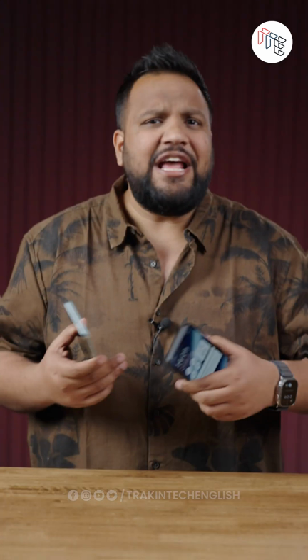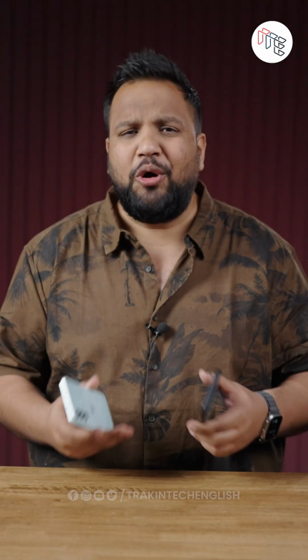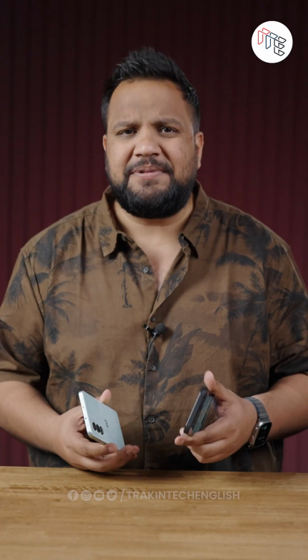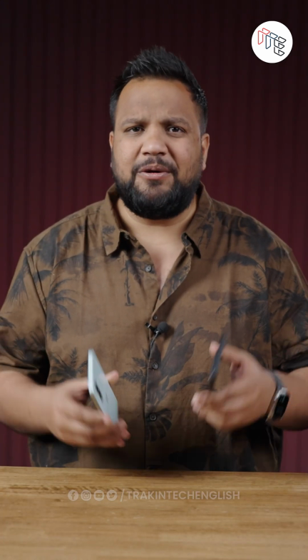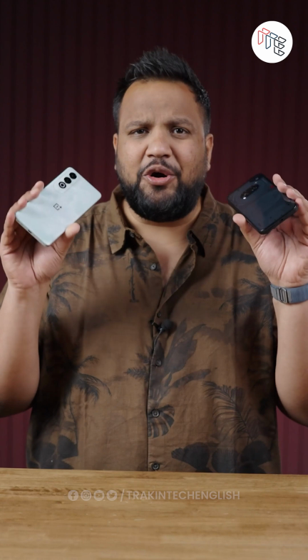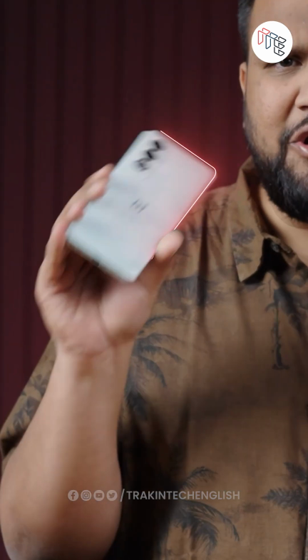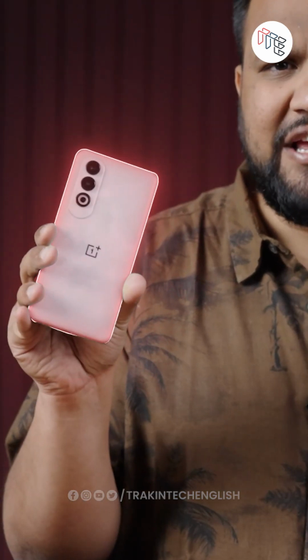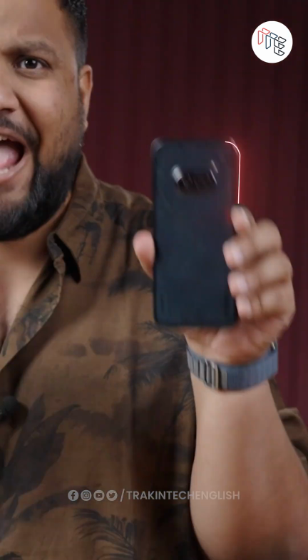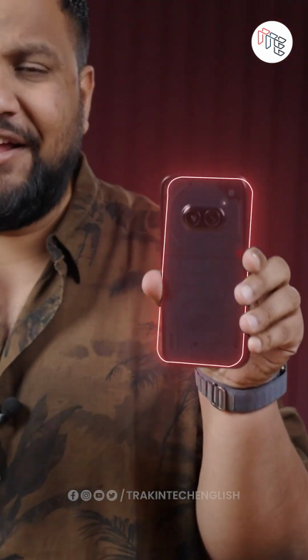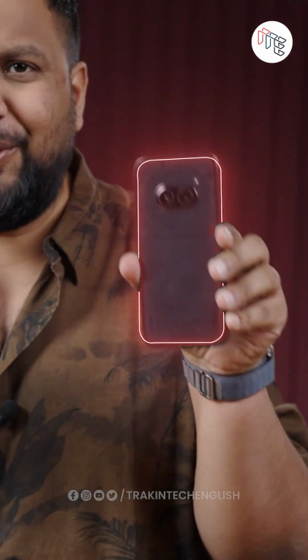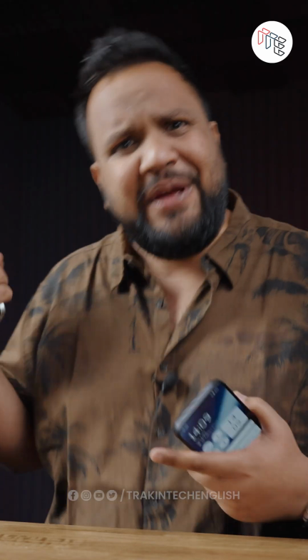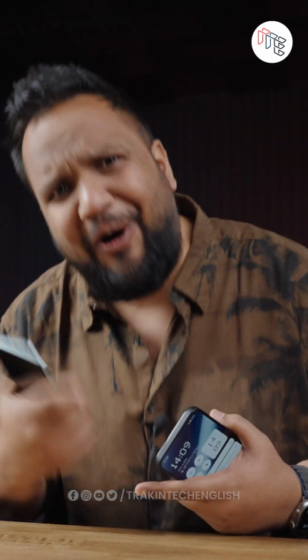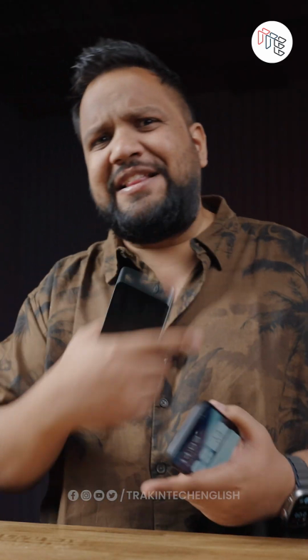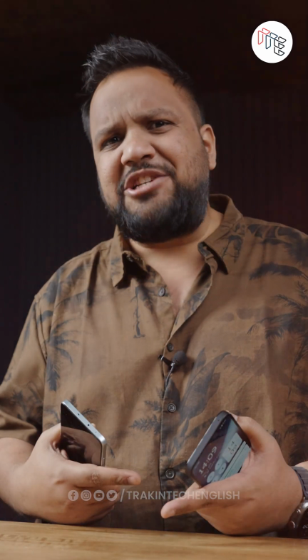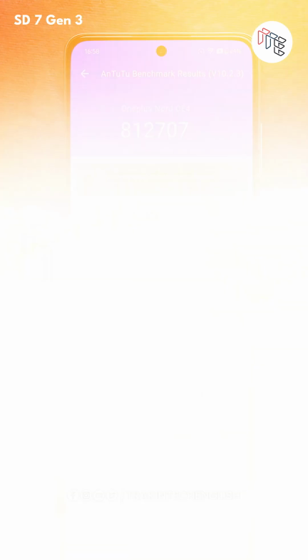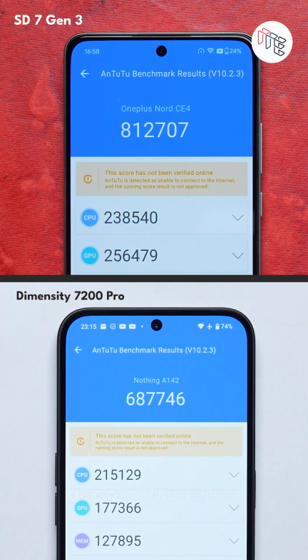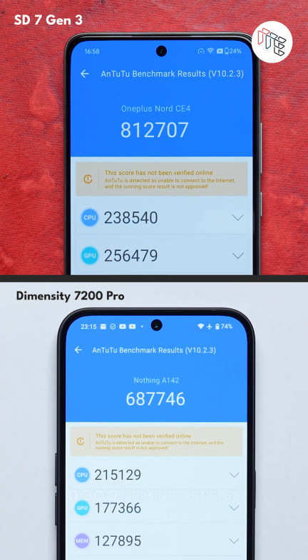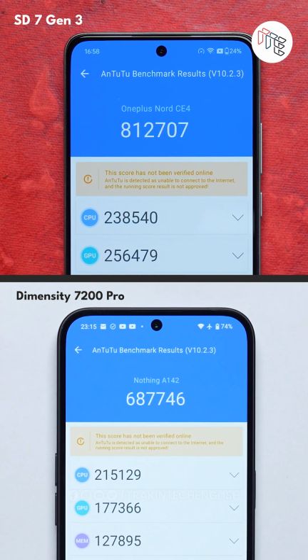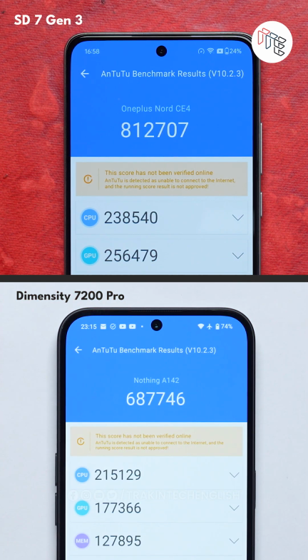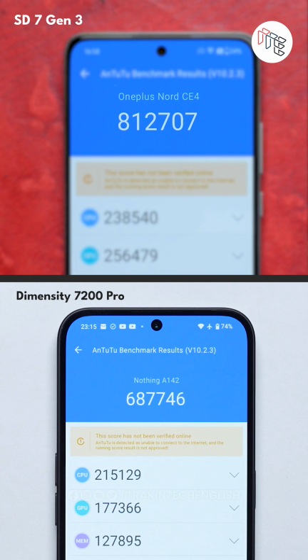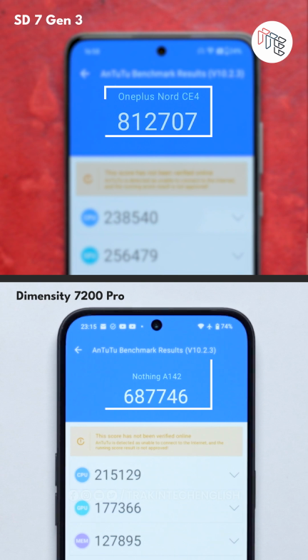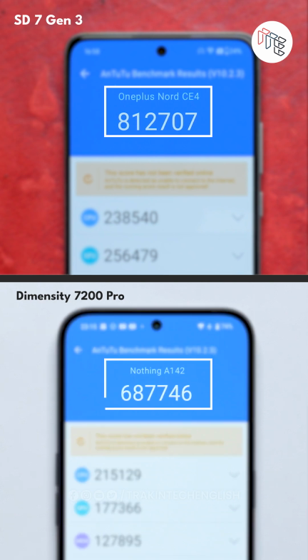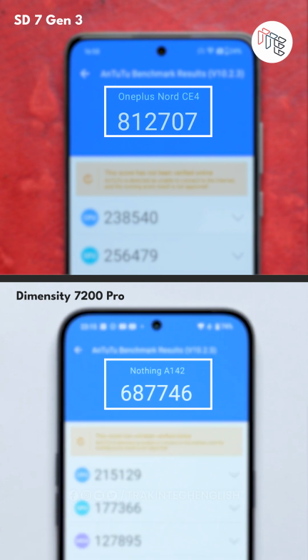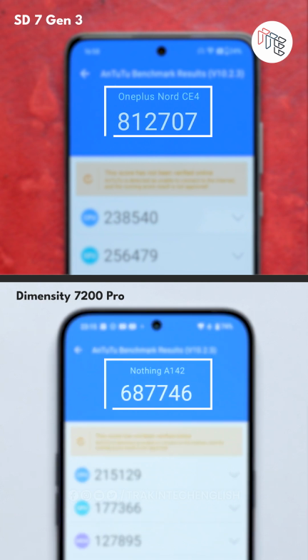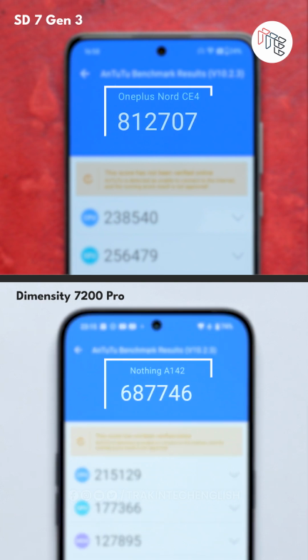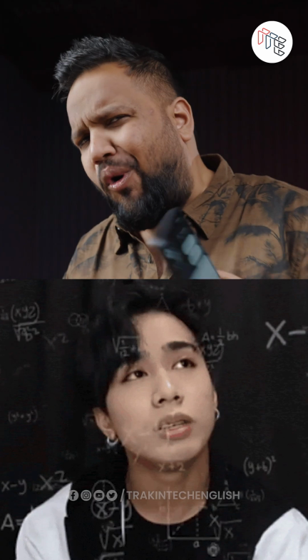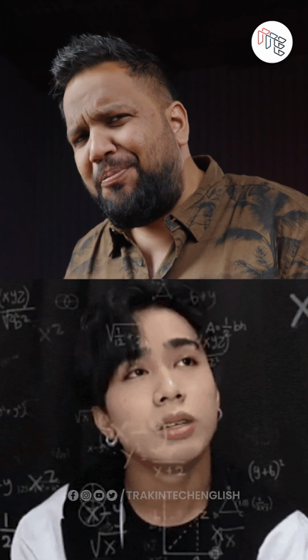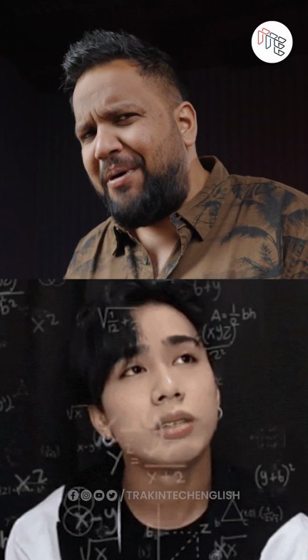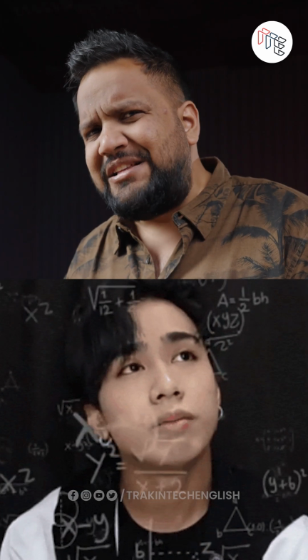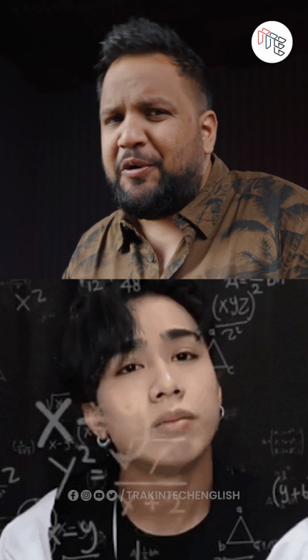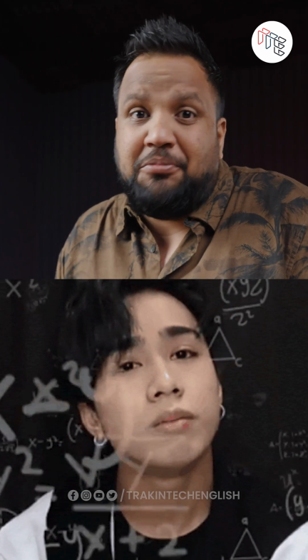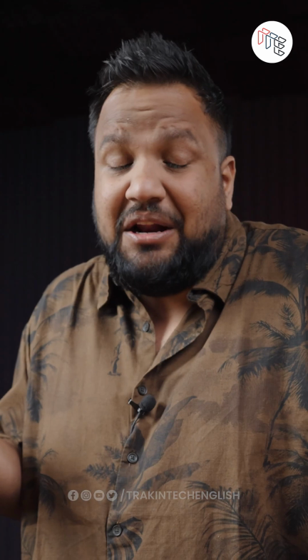To test both chipsets, we took the Nord CE4 and the Nothing Phone 2A and ran all the synthetic benchmarks. In all these tests, the Snapdragon 7 Gen 3 beat the Dimensity 7200 Pro. What's so pro about the Dimensity 7200 Pro? I don't know.